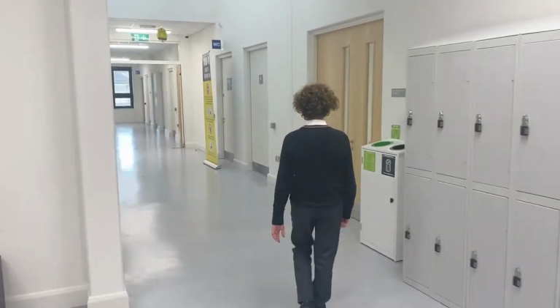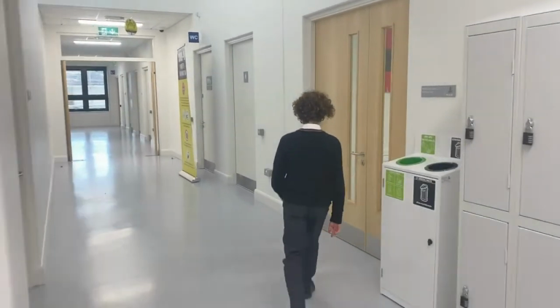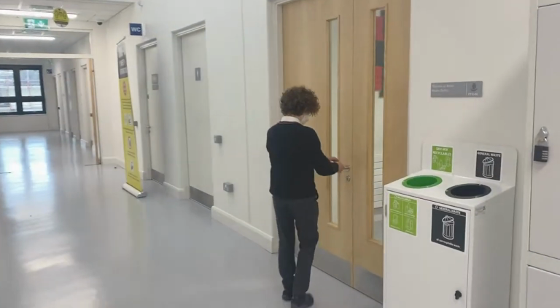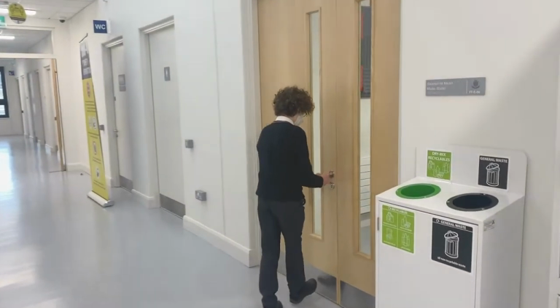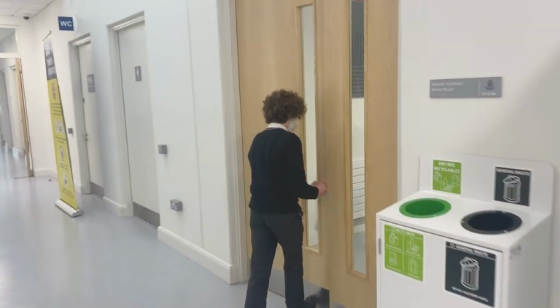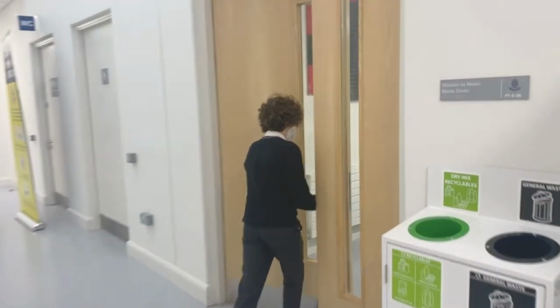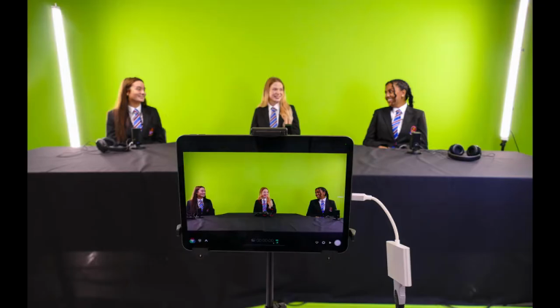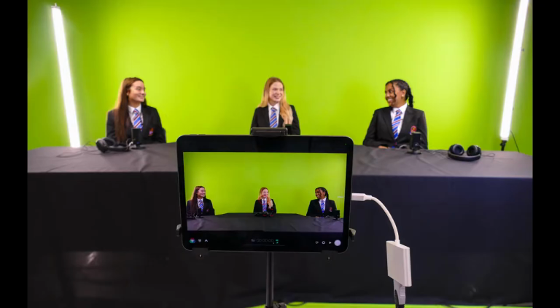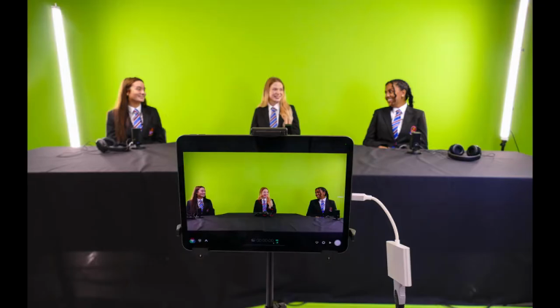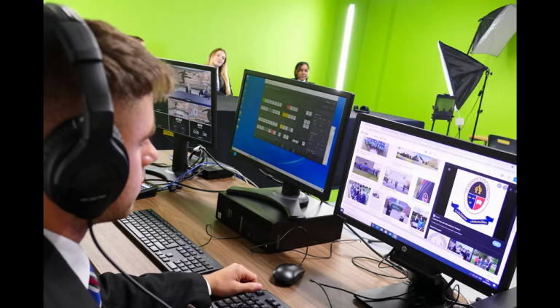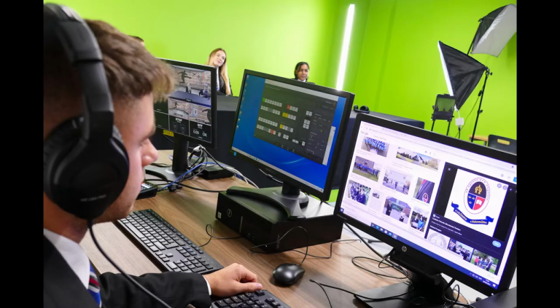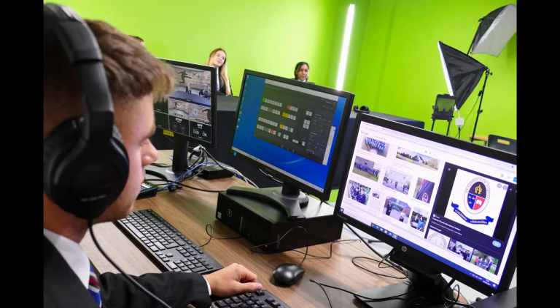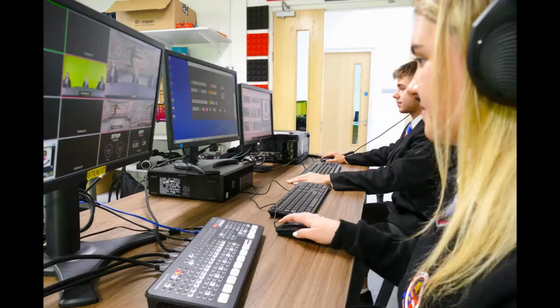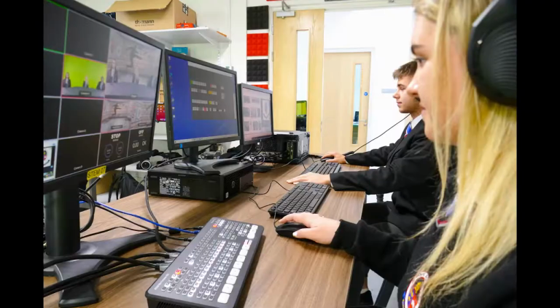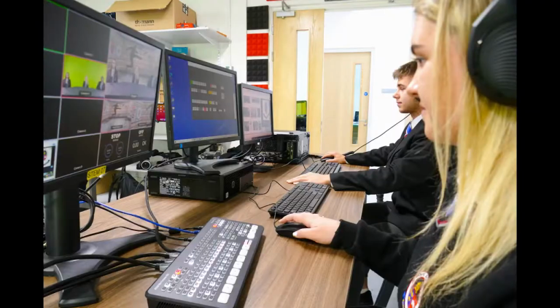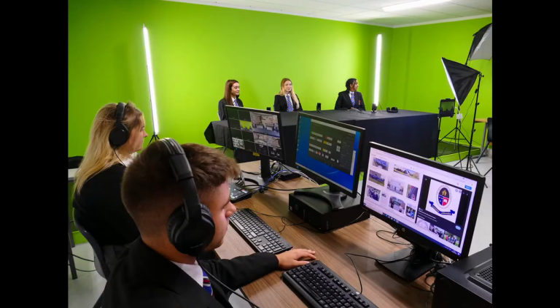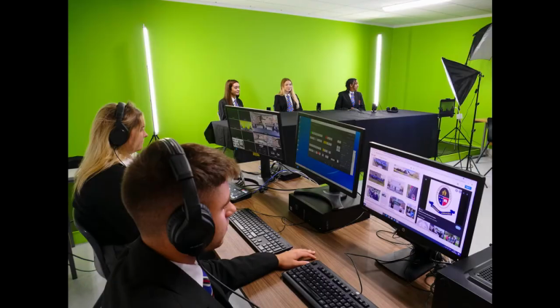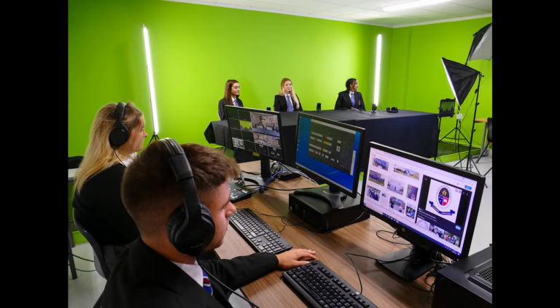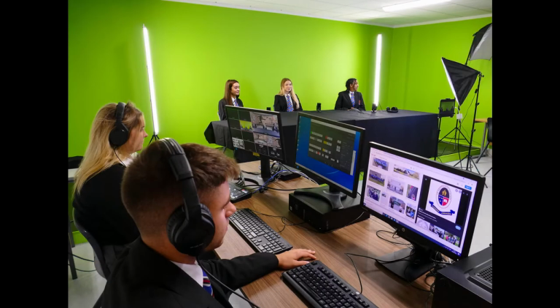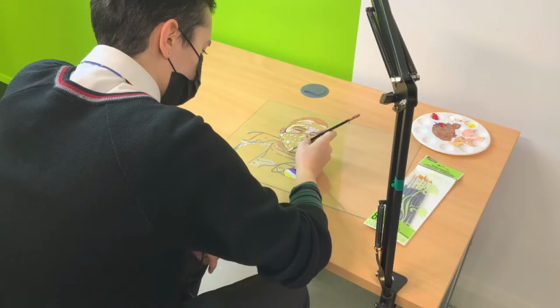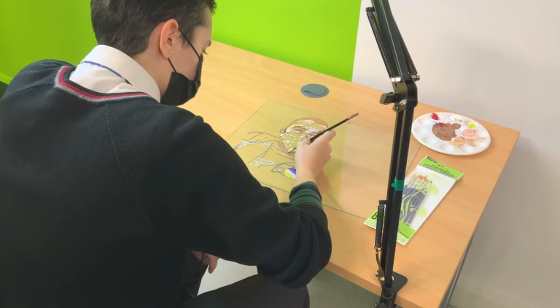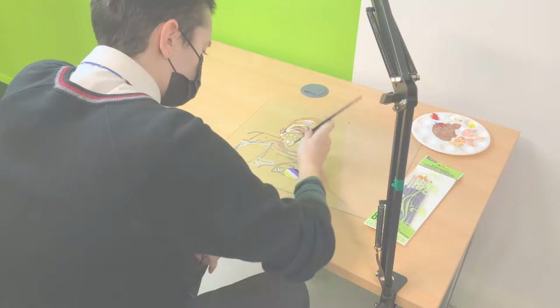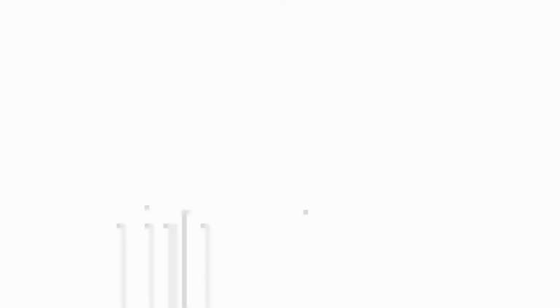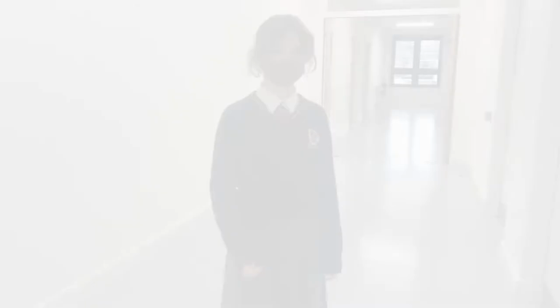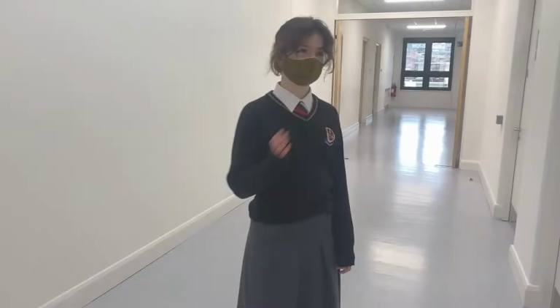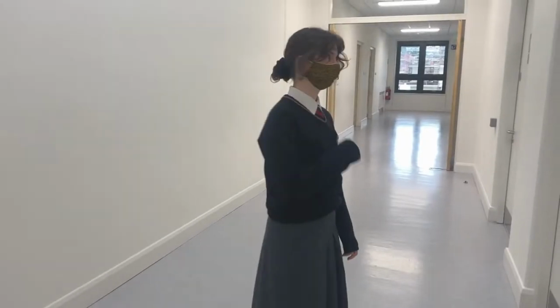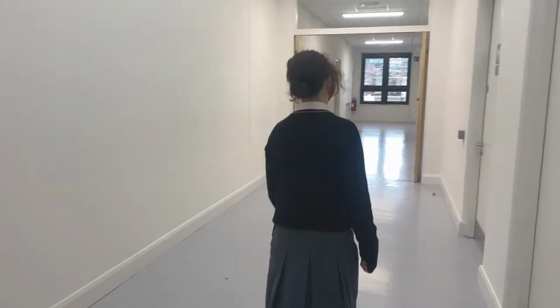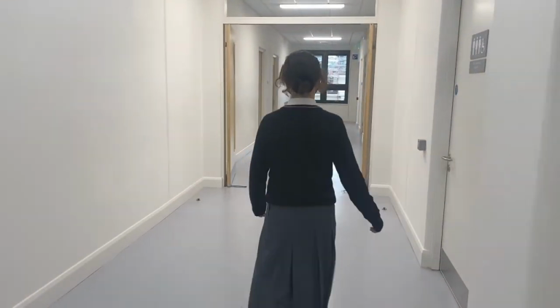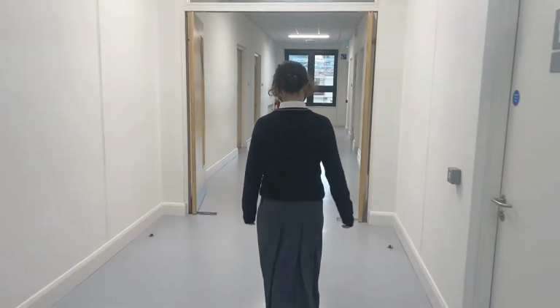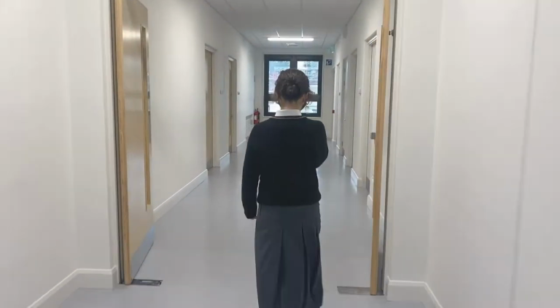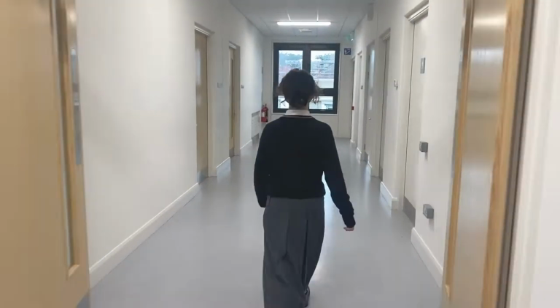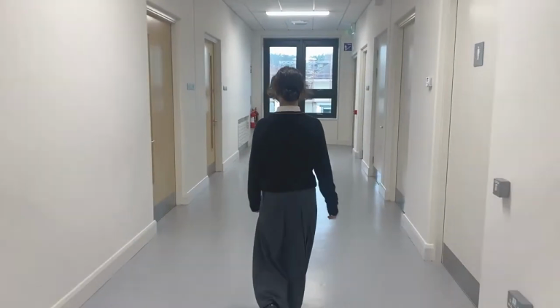Directly across the hall is our purpose-built media studio where students create and edit videos, shoot TV and YouTube shows, make podcasts and showcase their talents.